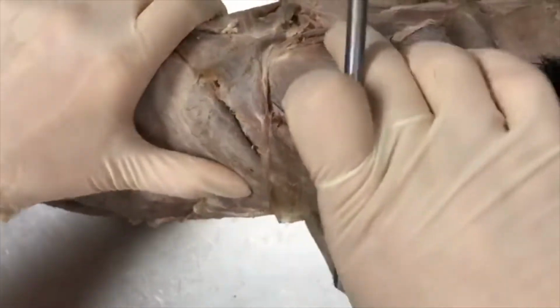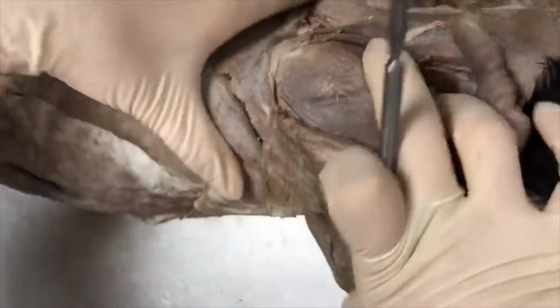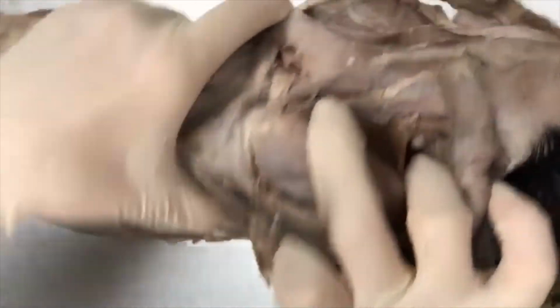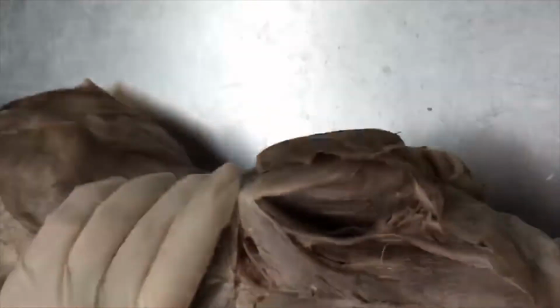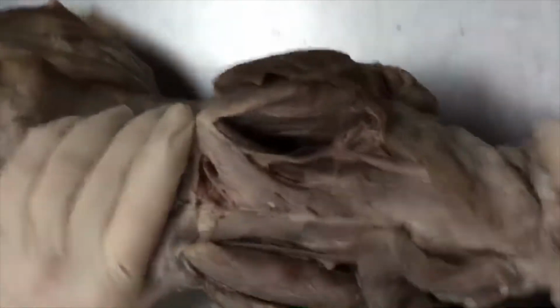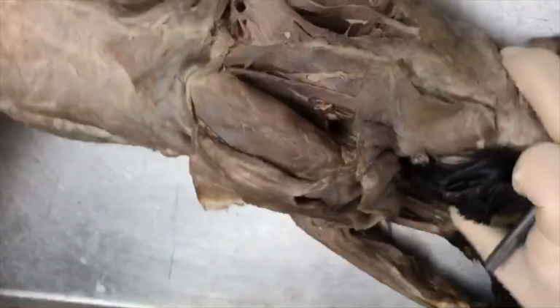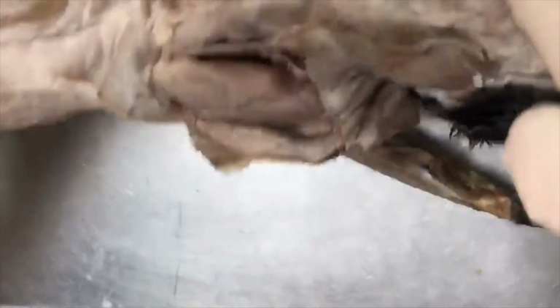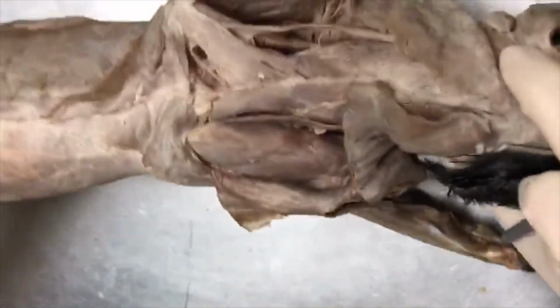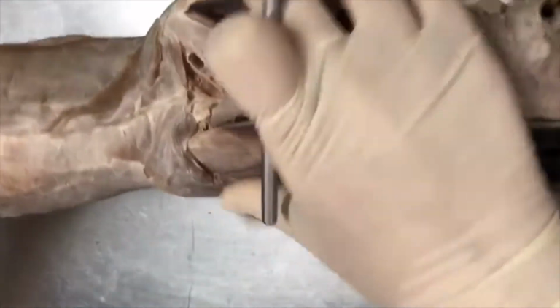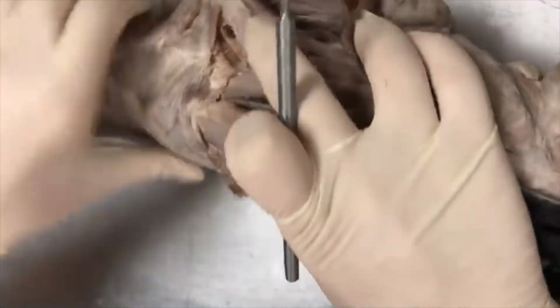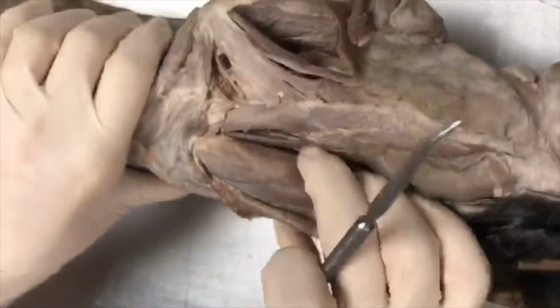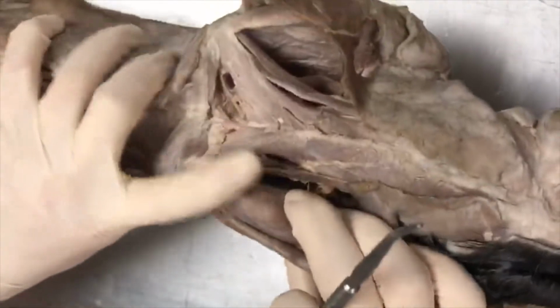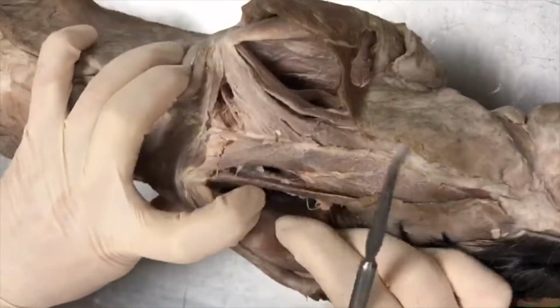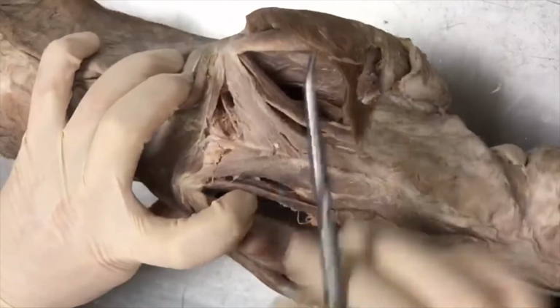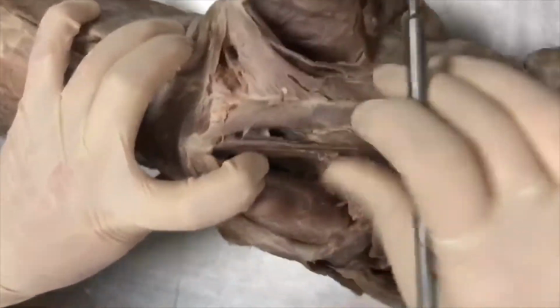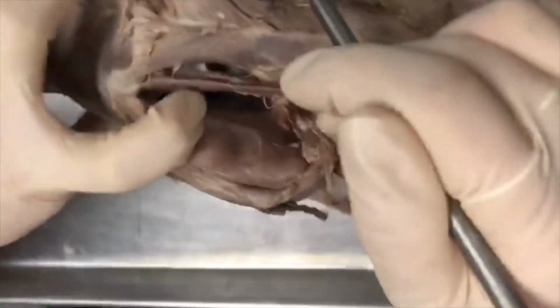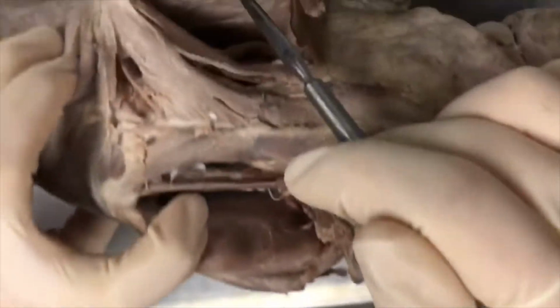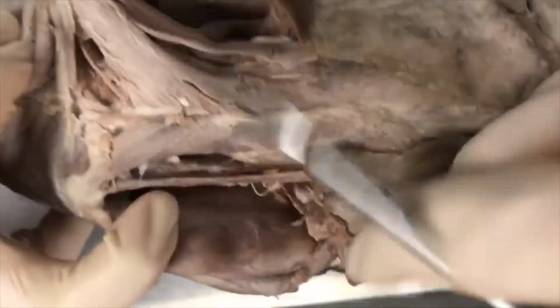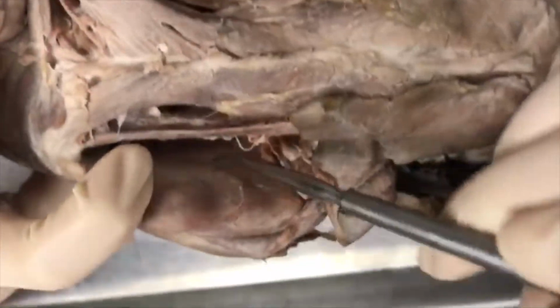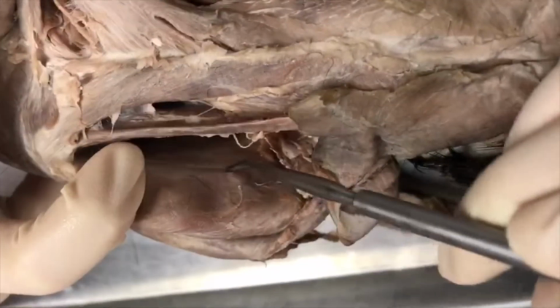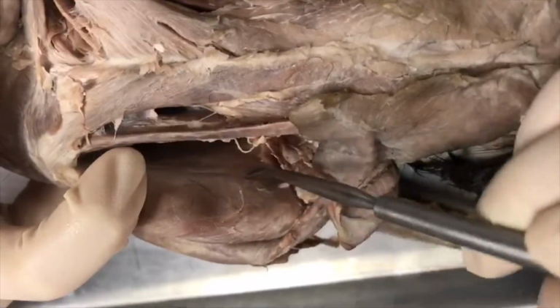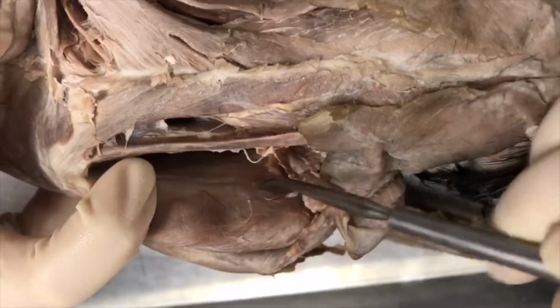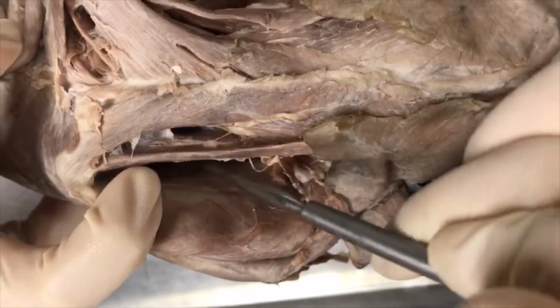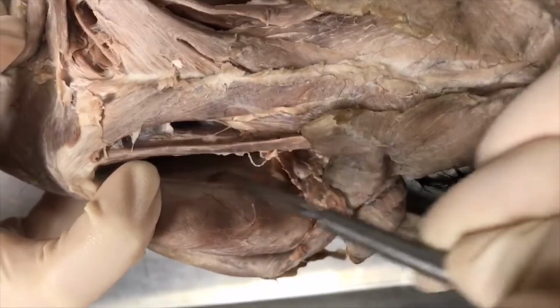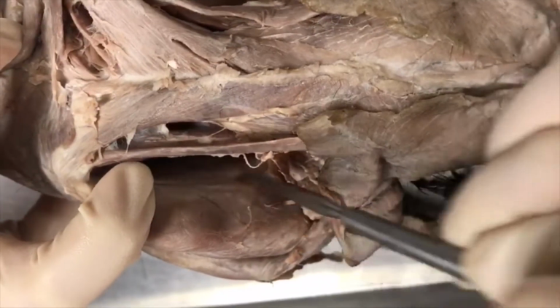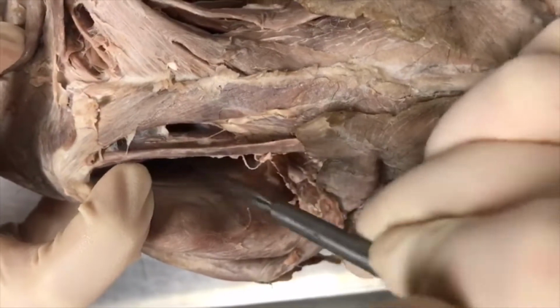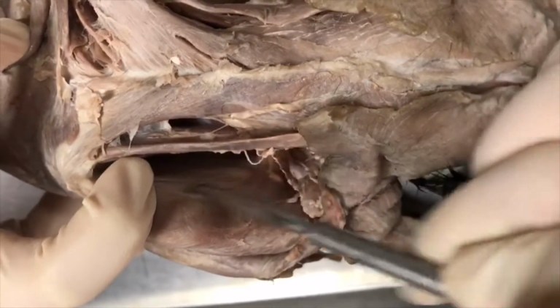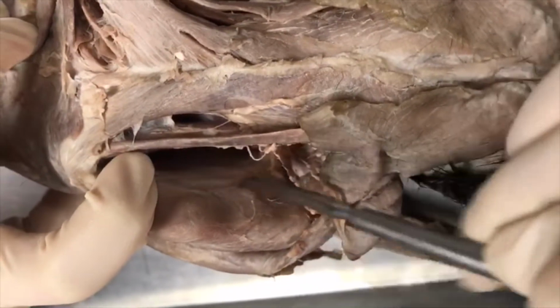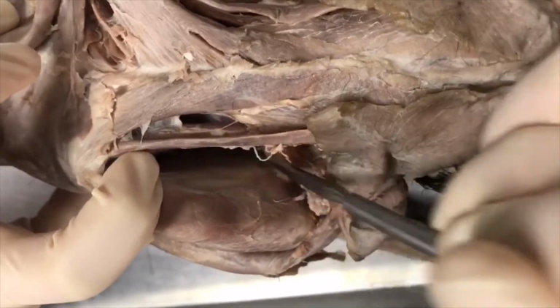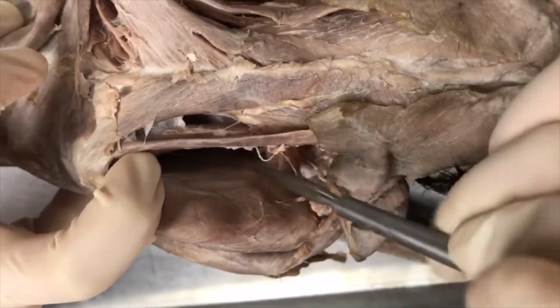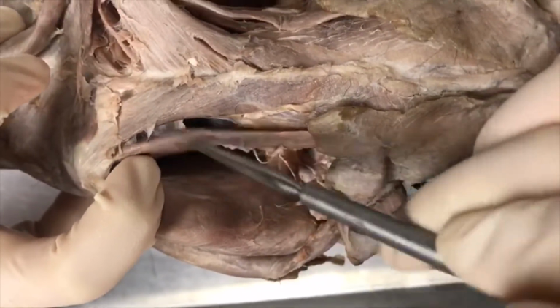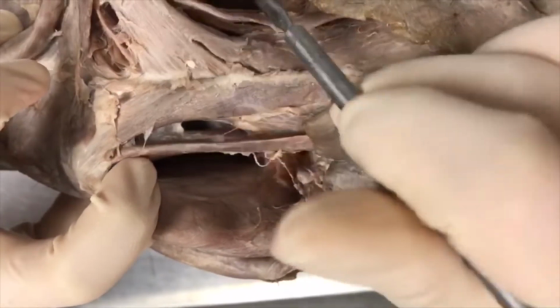If we take the cat and flip it back up like this, the inside aspect here is going to be your subscapularis — inside of the scapula, subscapularis.